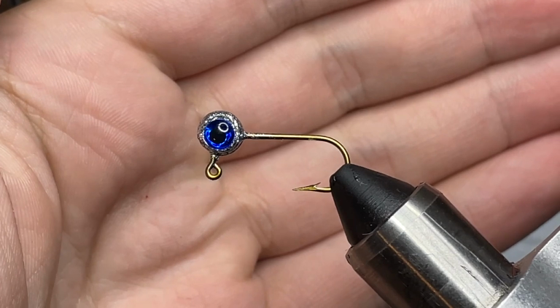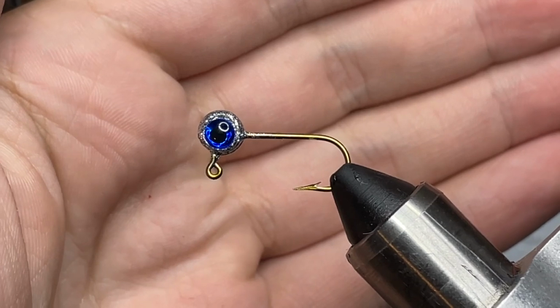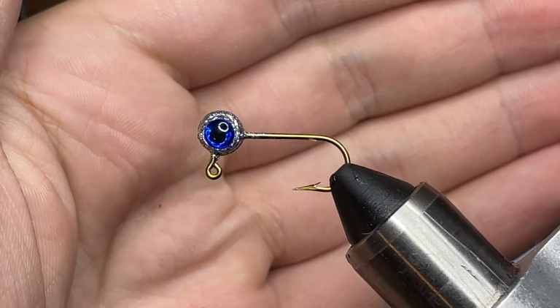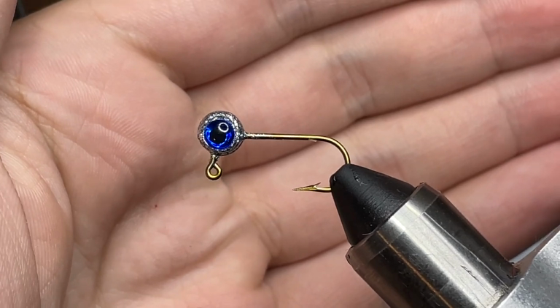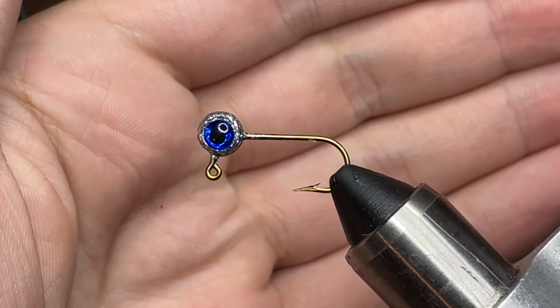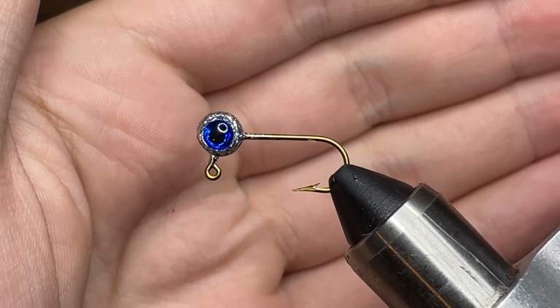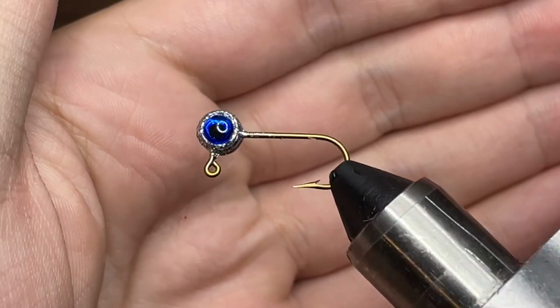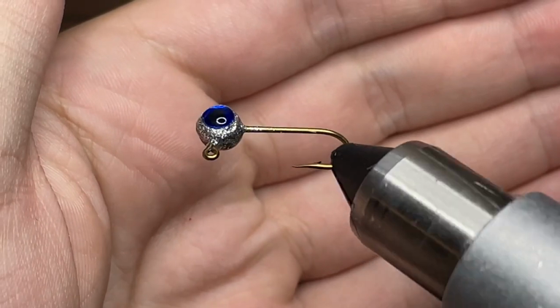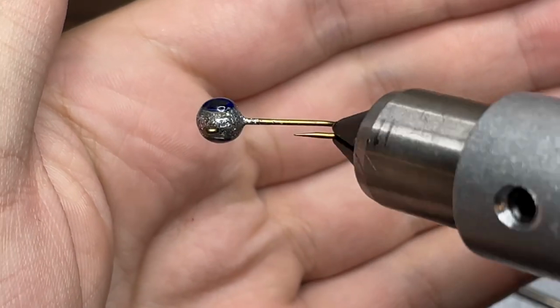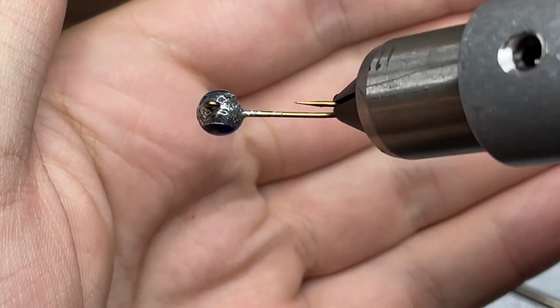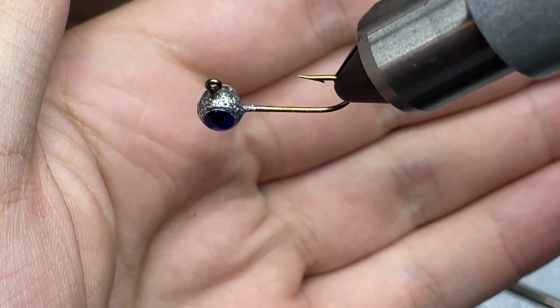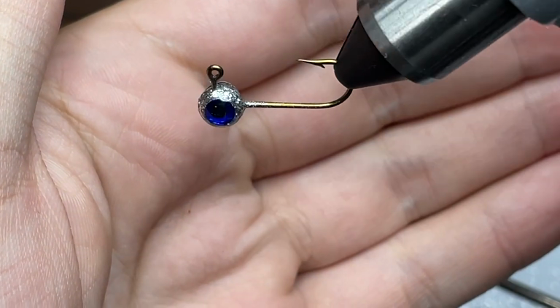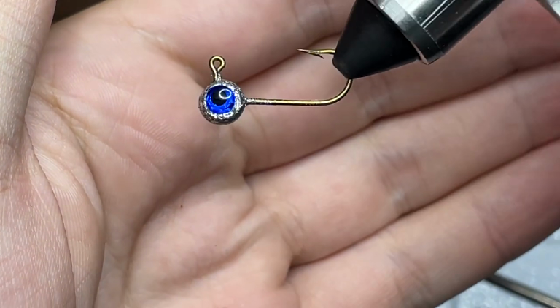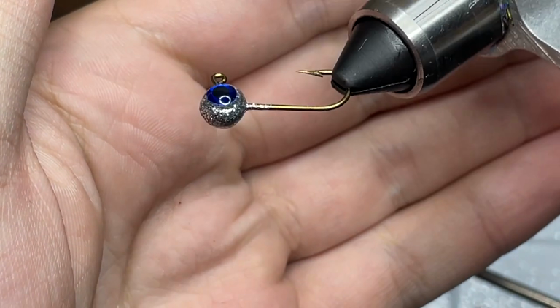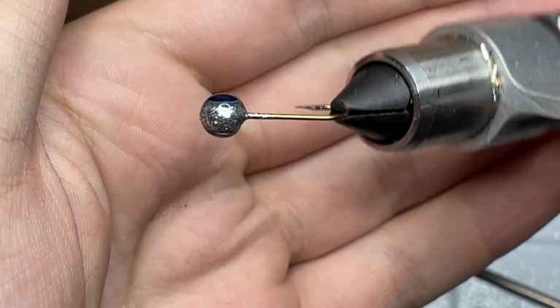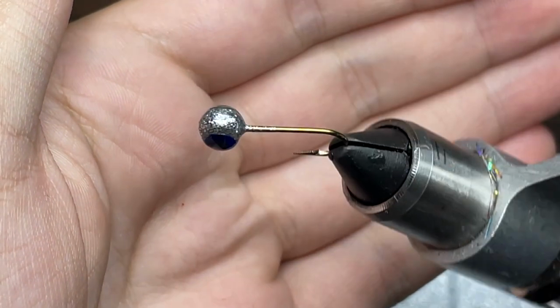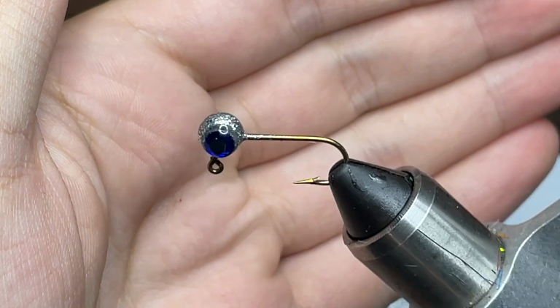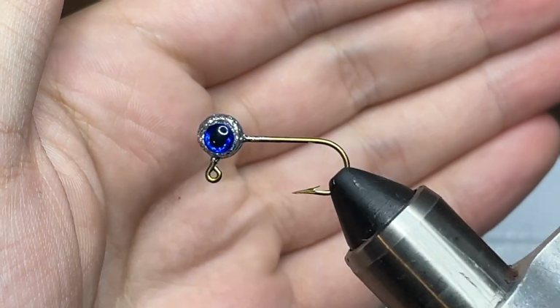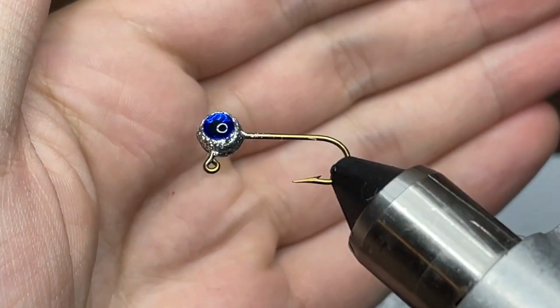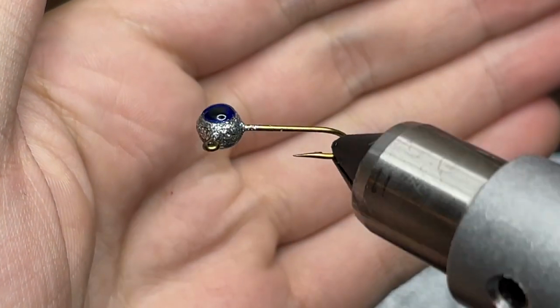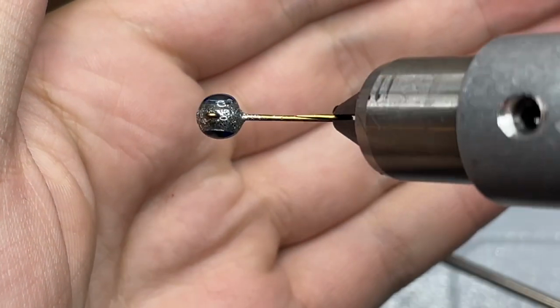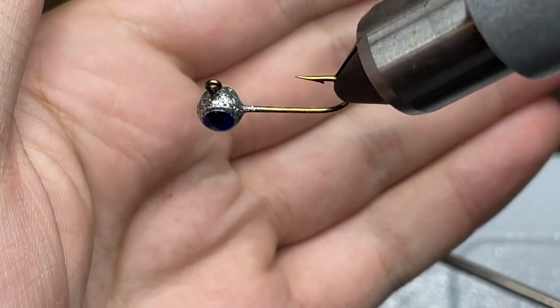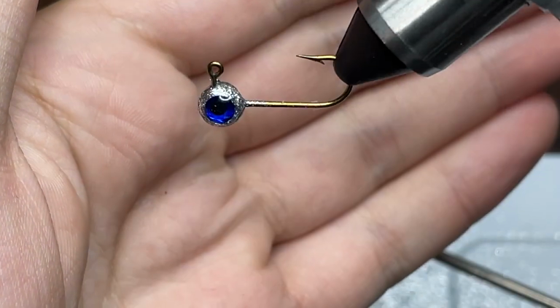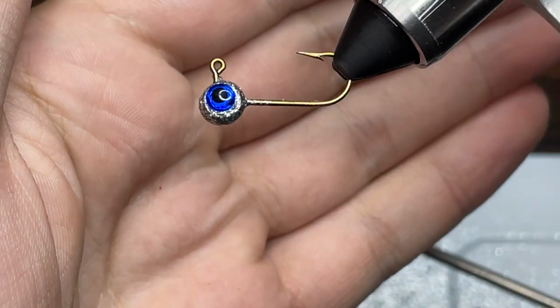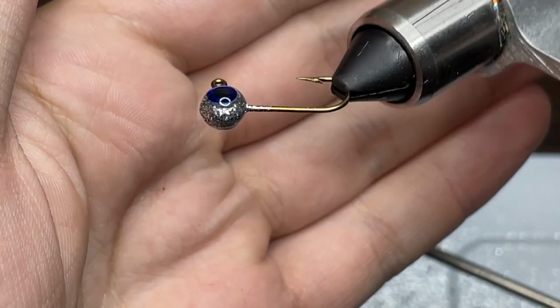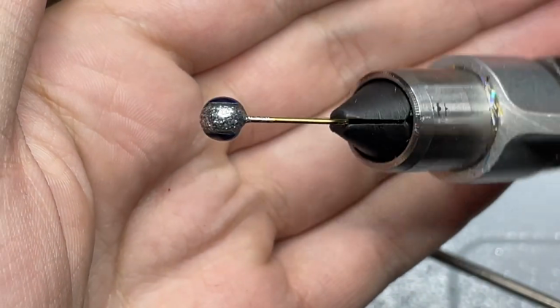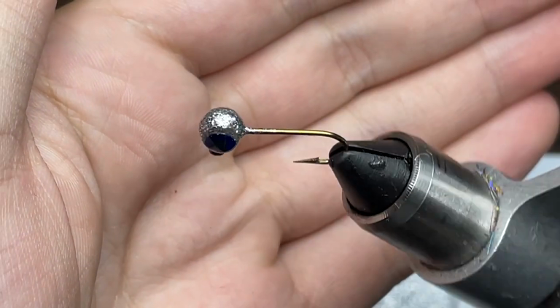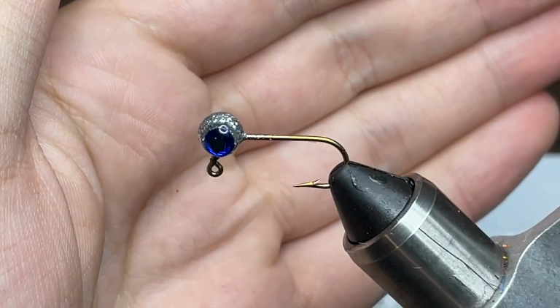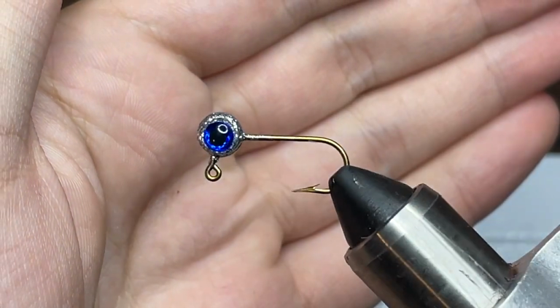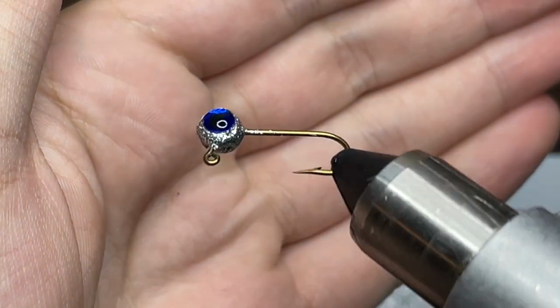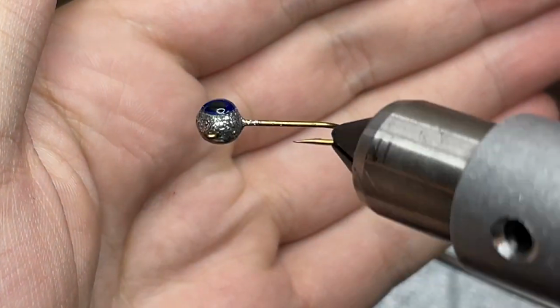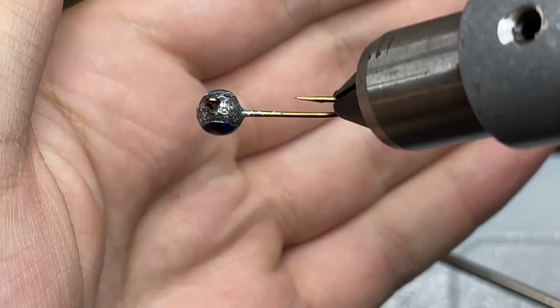The whole point of this jig is to downsize, so the jig head I'm using today is a 1/32 ounce jig head with a number 6 hook, and I painted it with some ProTec Disco Silver paint and put some dark blue eyes on the side.